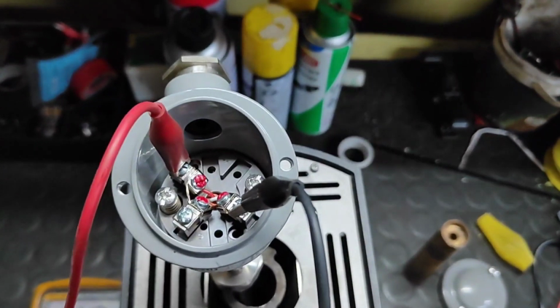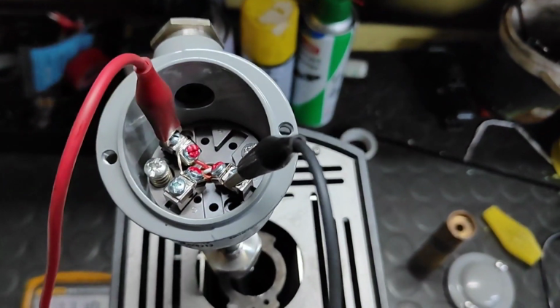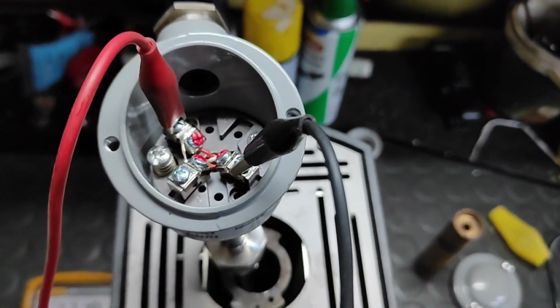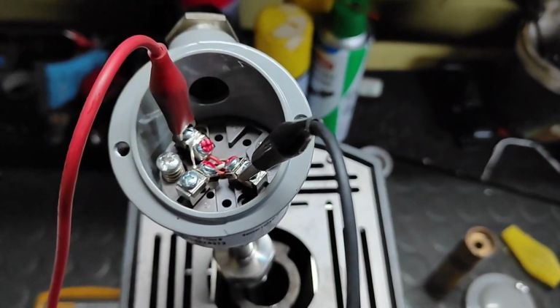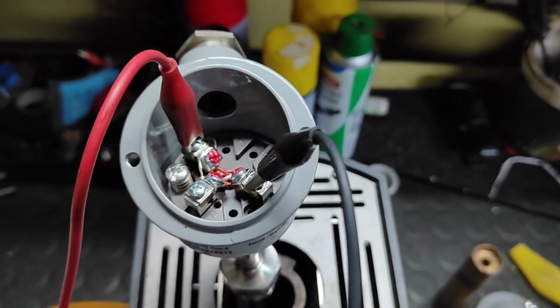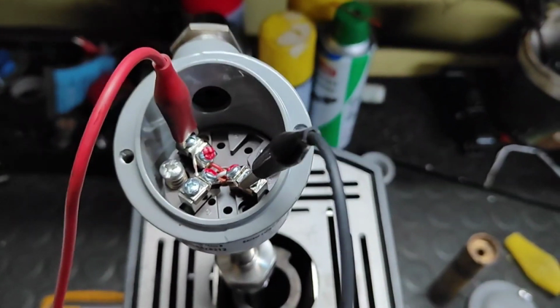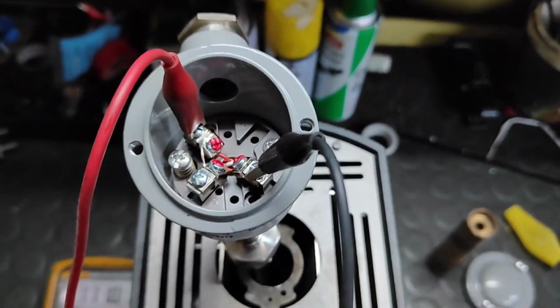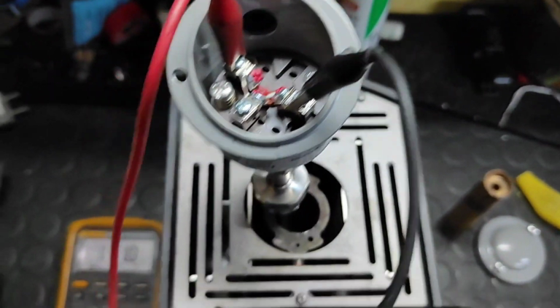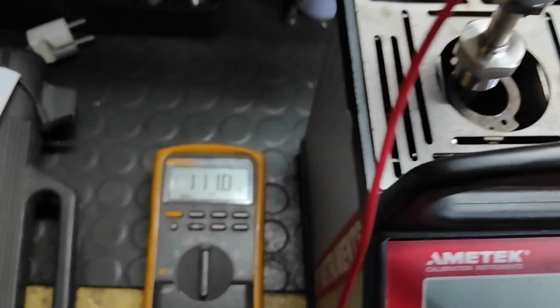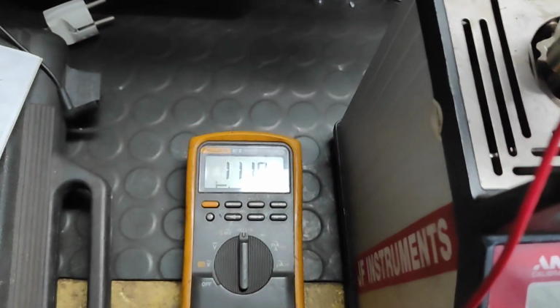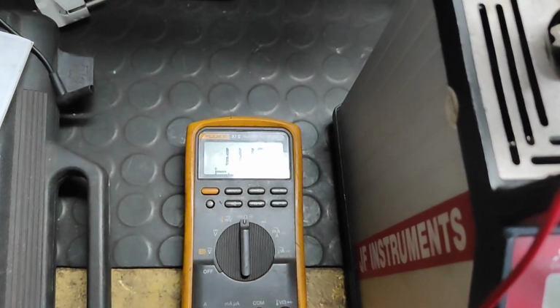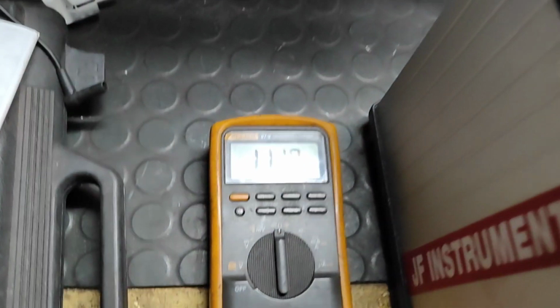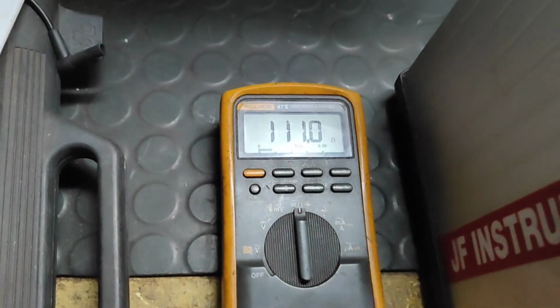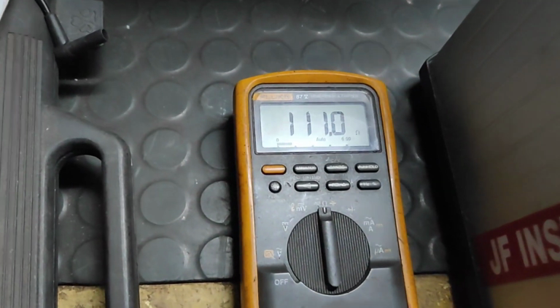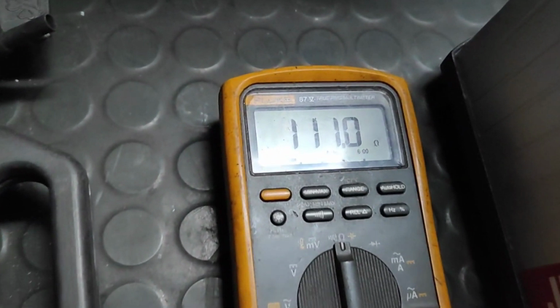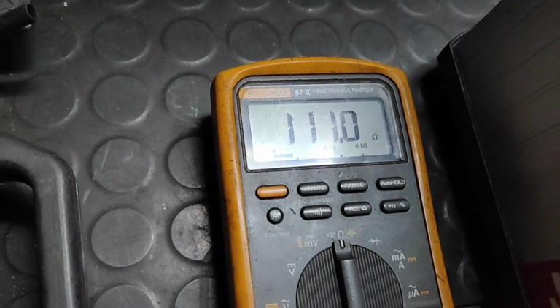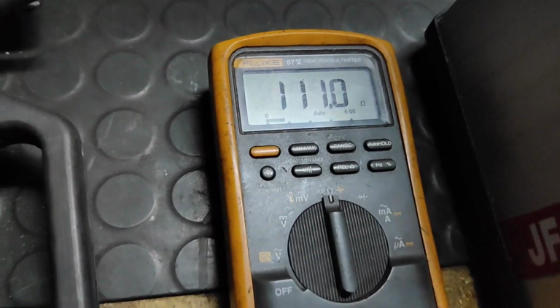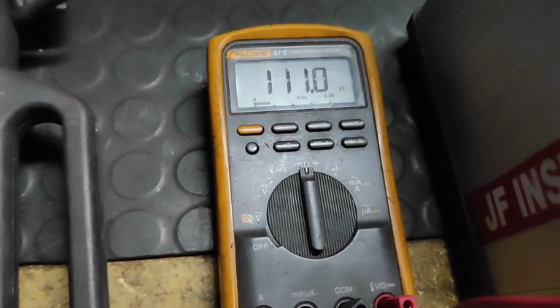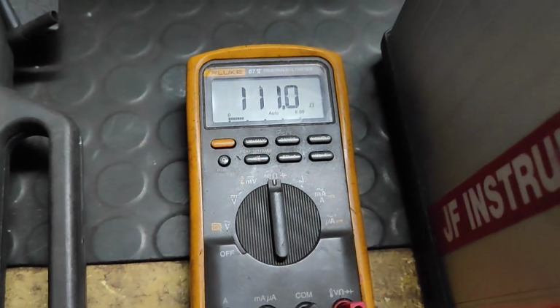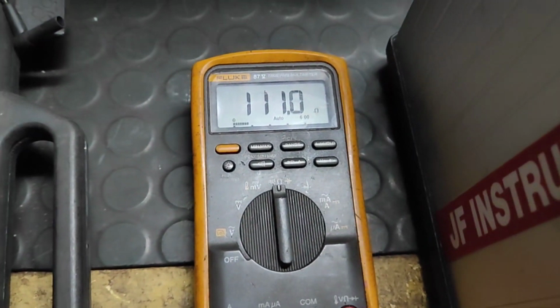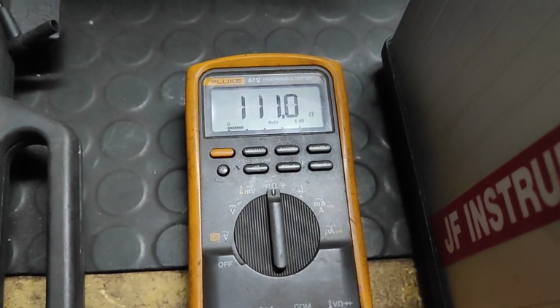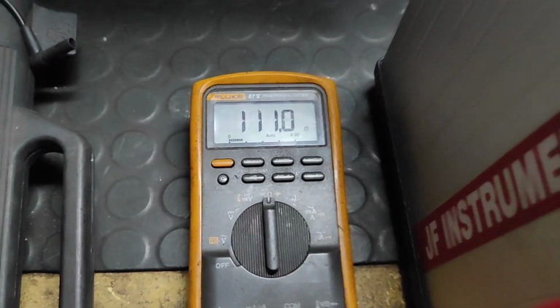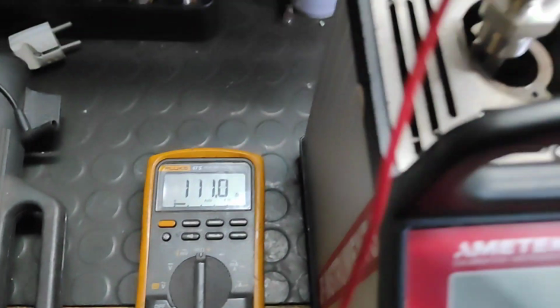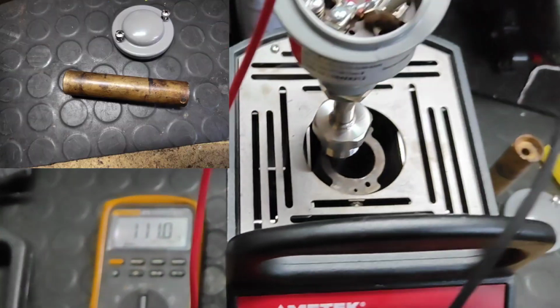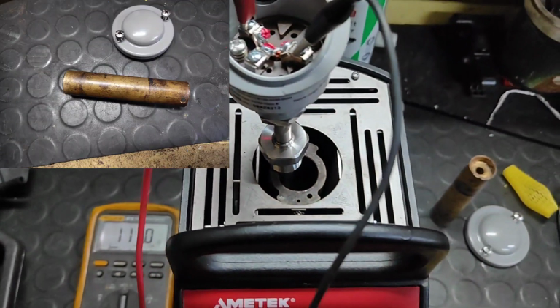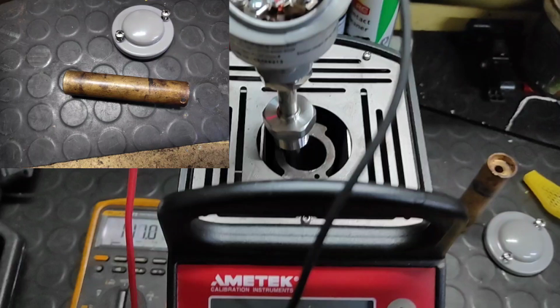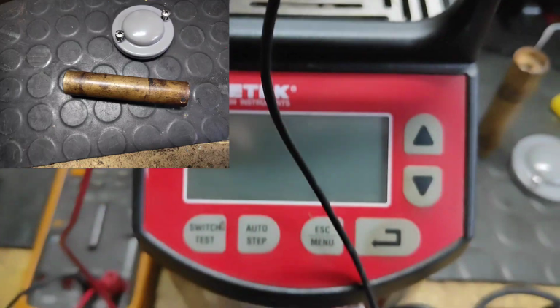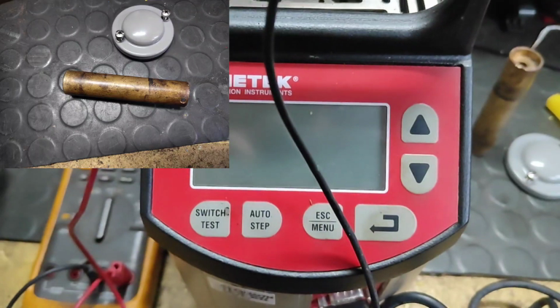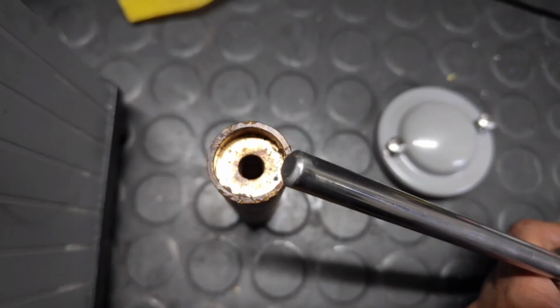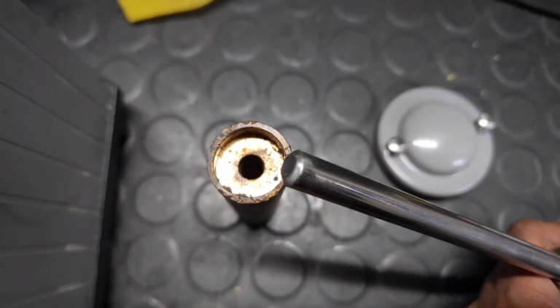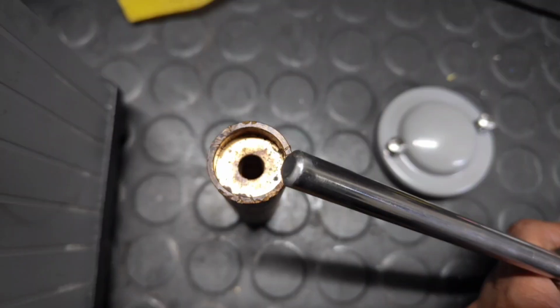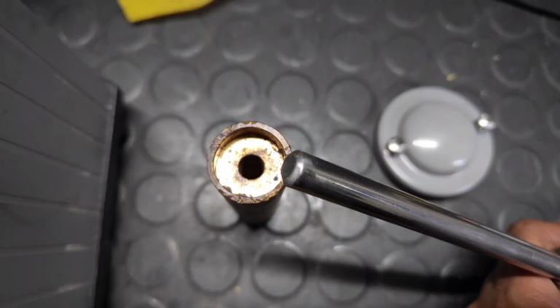Here you can see I am using a calibrator in which I have inserted my PT-100, and I have a Fluke multimeter showing a reading of 111 ohms right now. I have a problem in that I don't have the correct size probe connection for my thermometer in the calibrator.